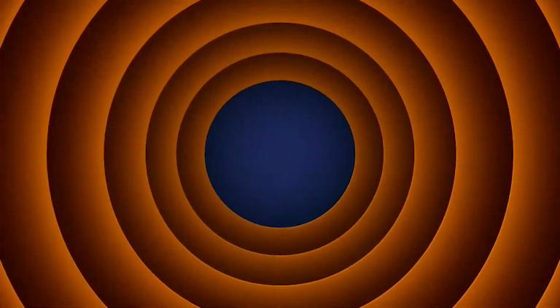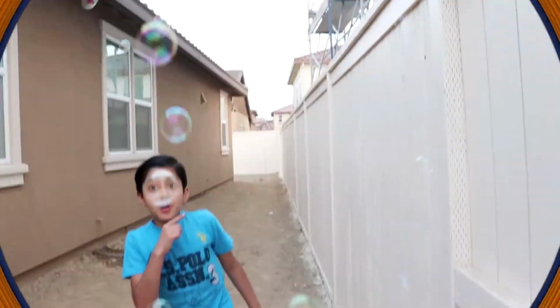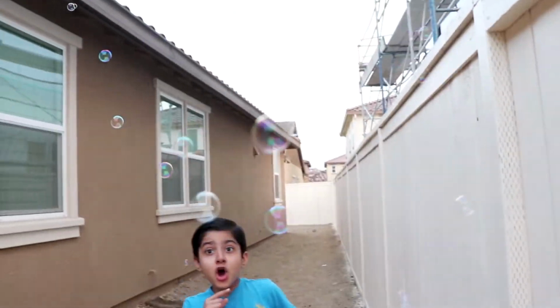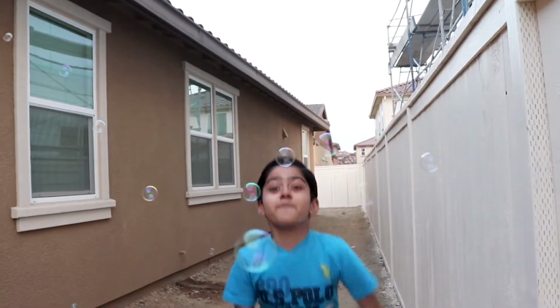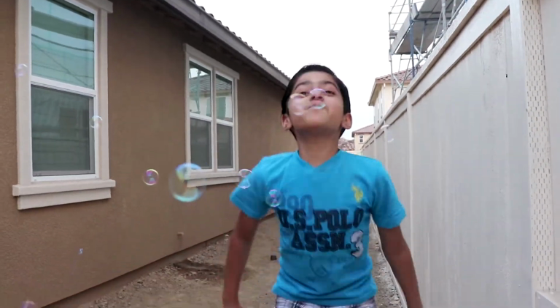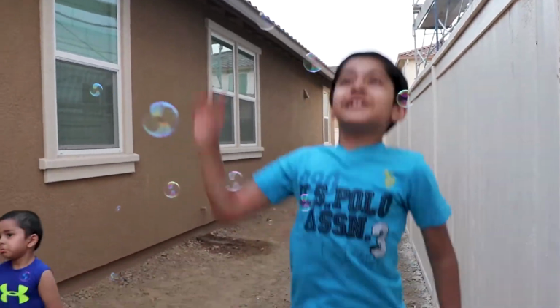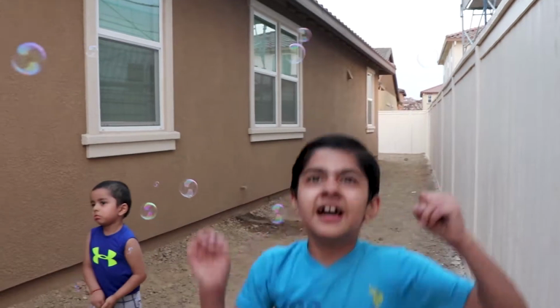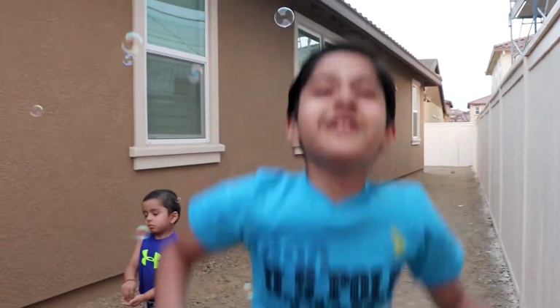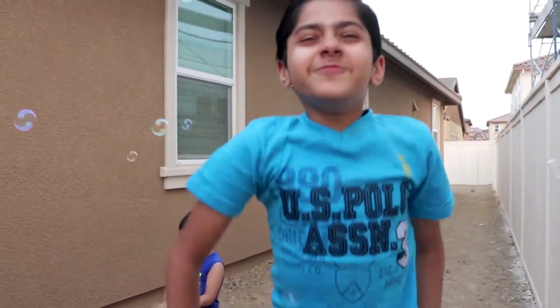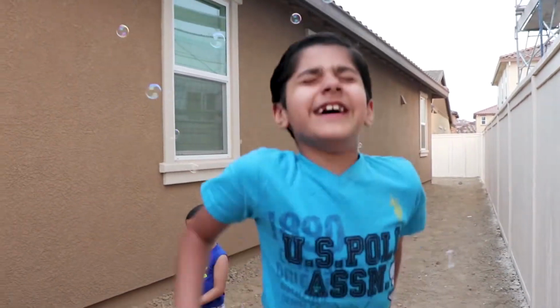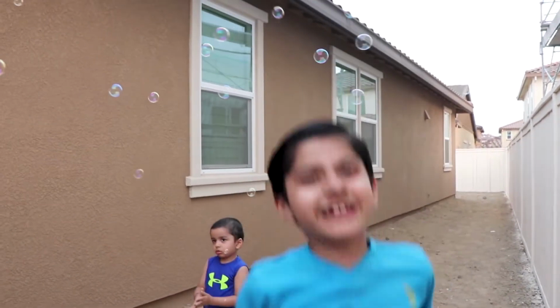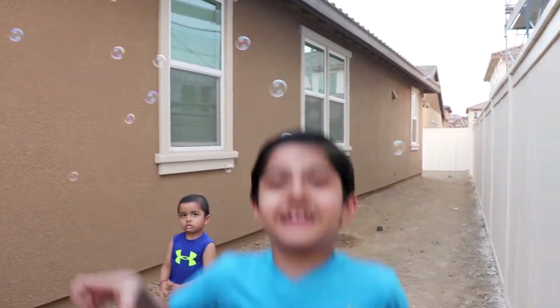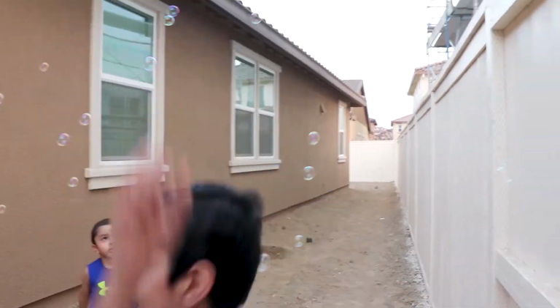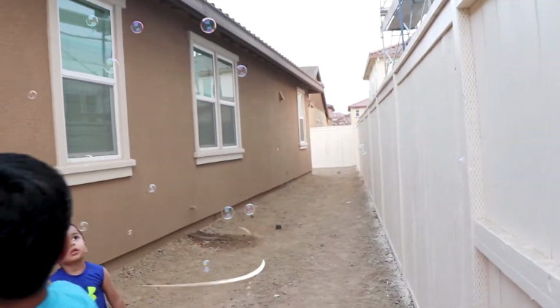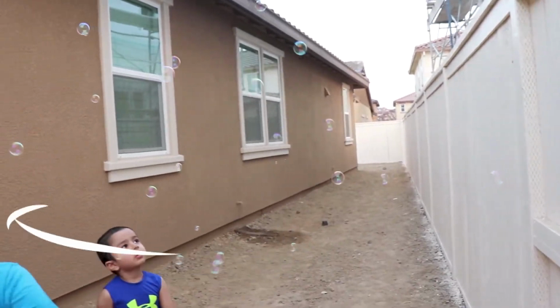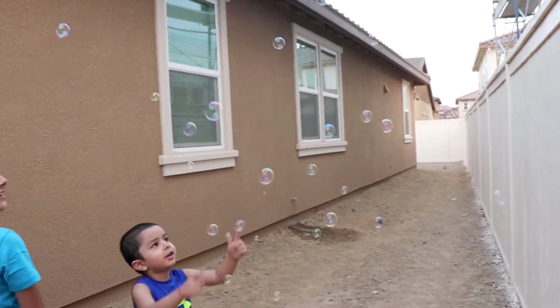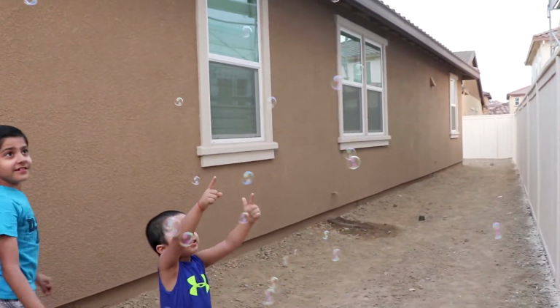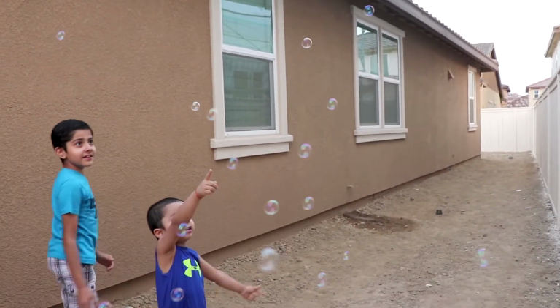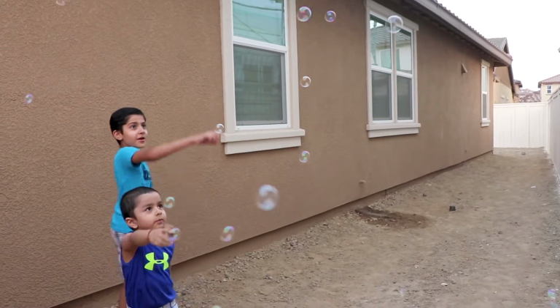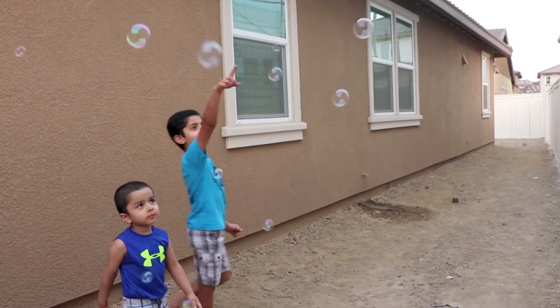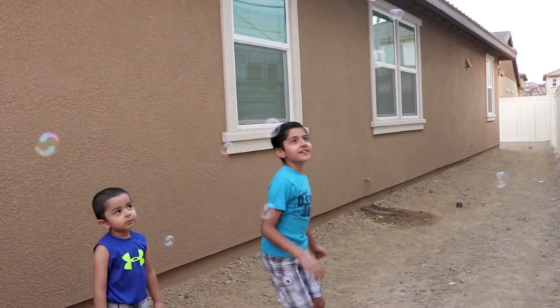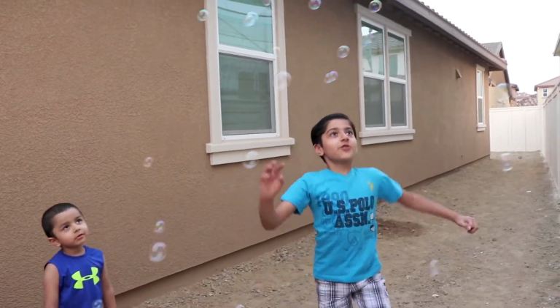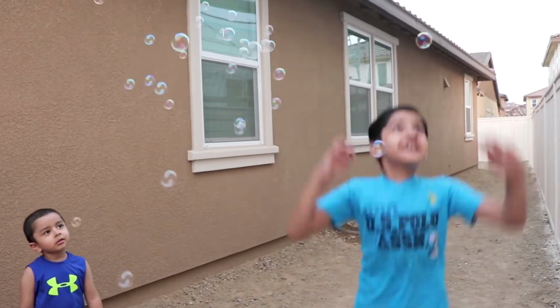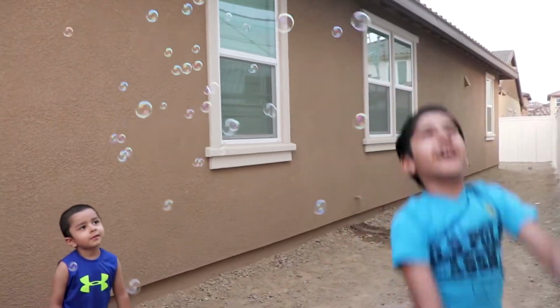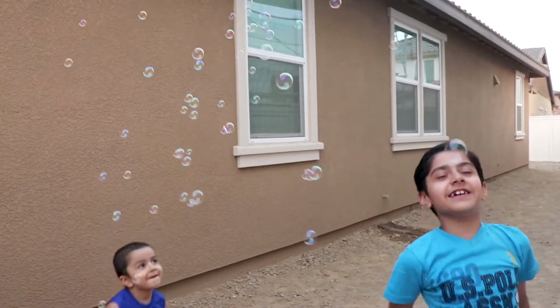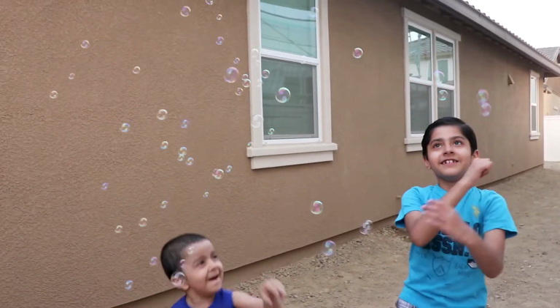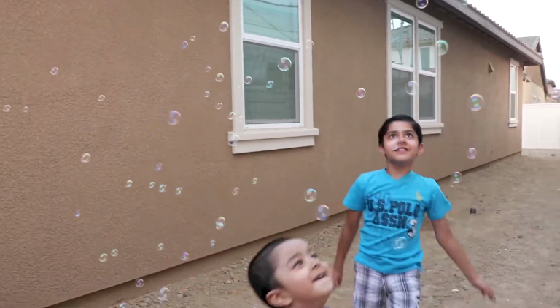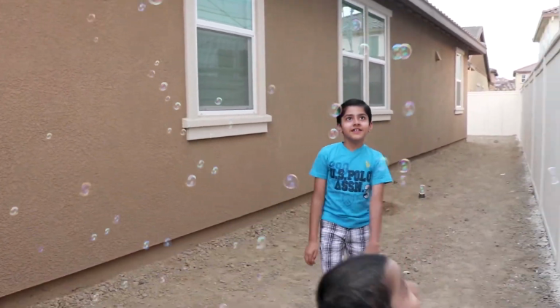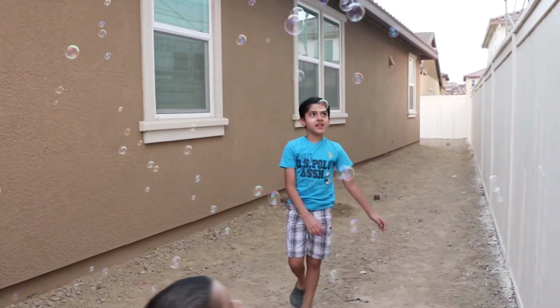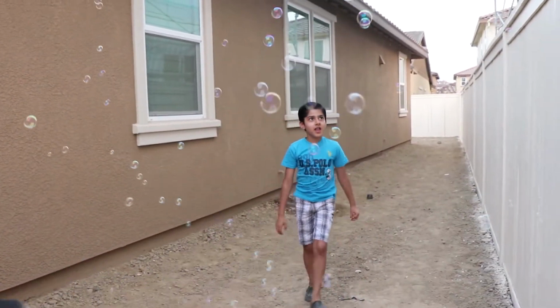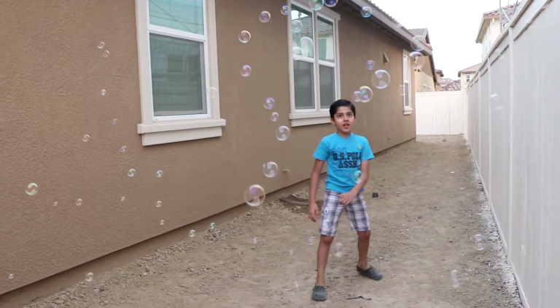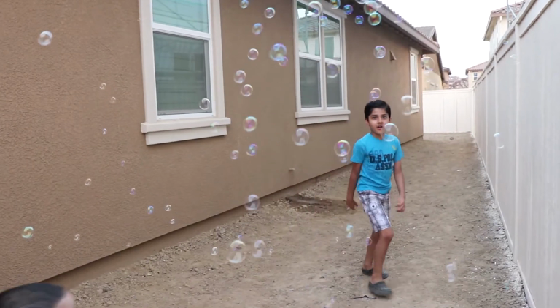Bubble! Boom! Boom! They're over there! It's so cool! Yeah!